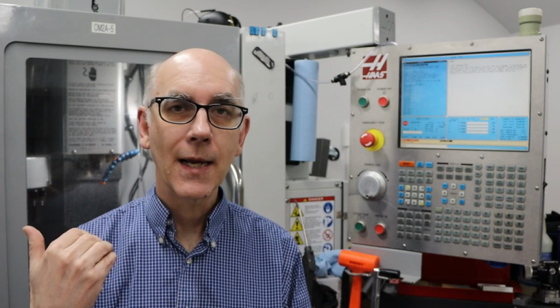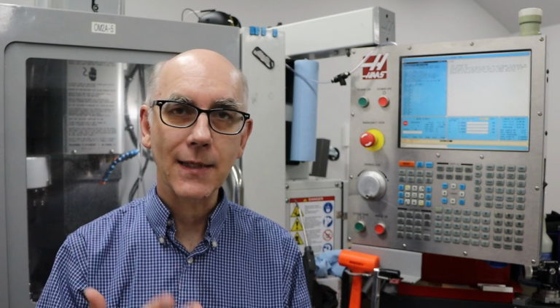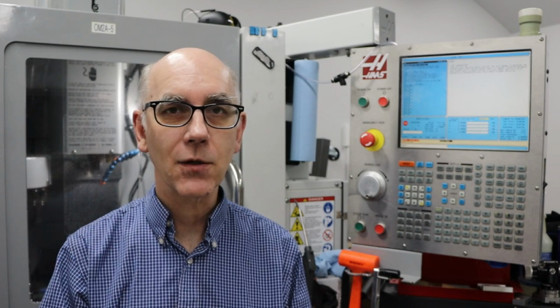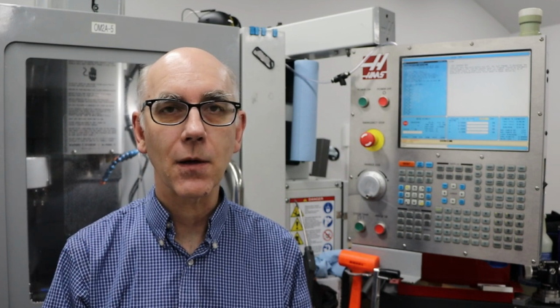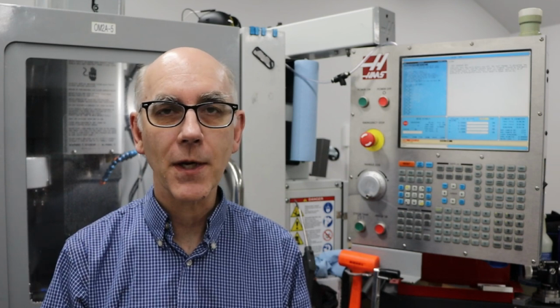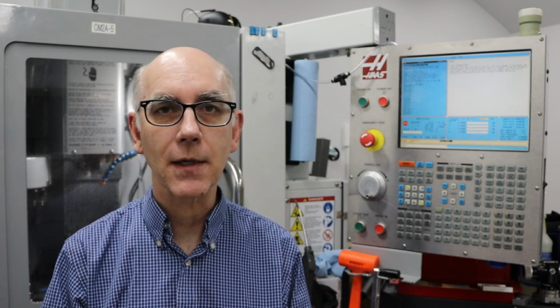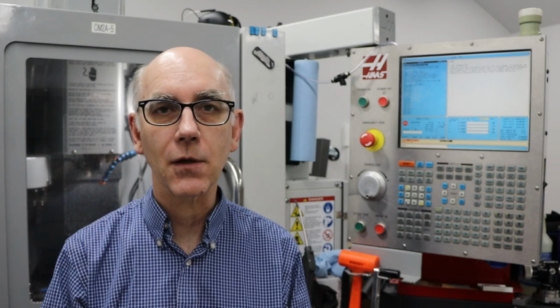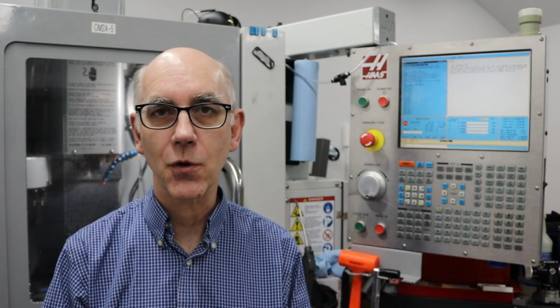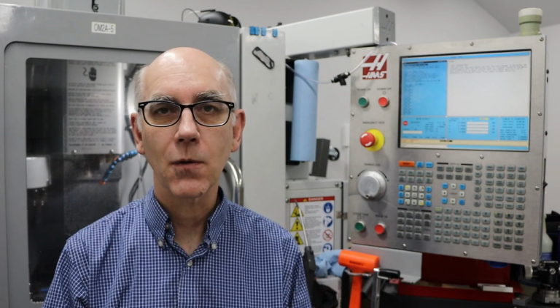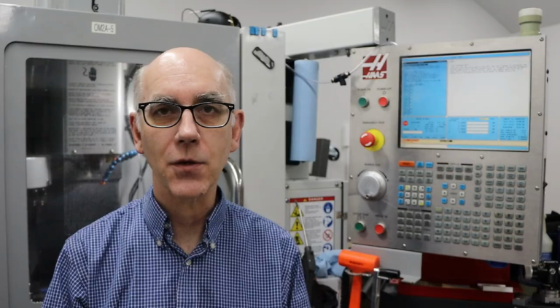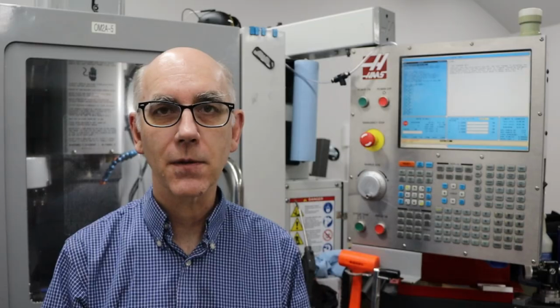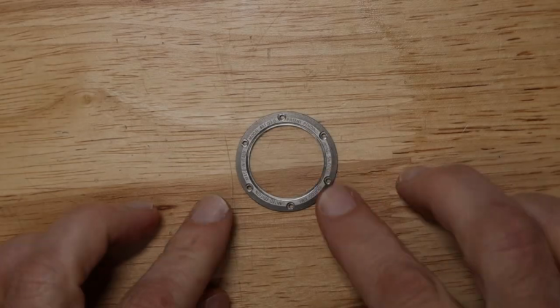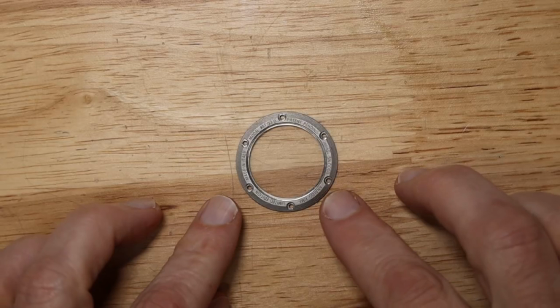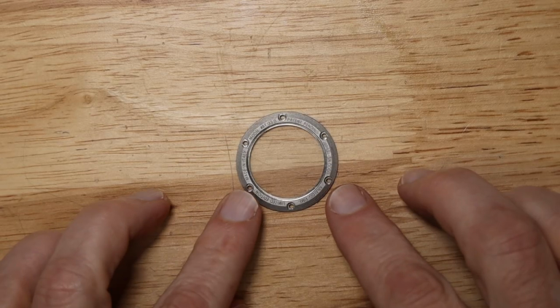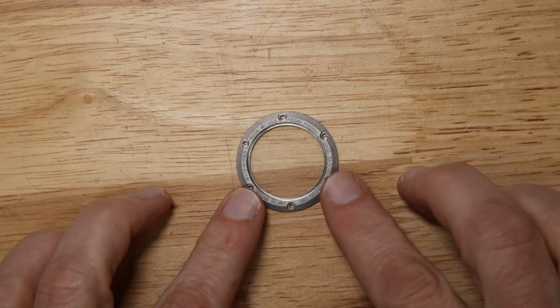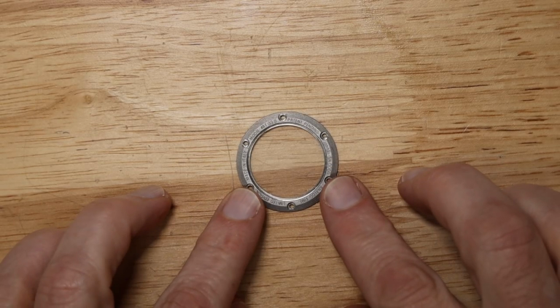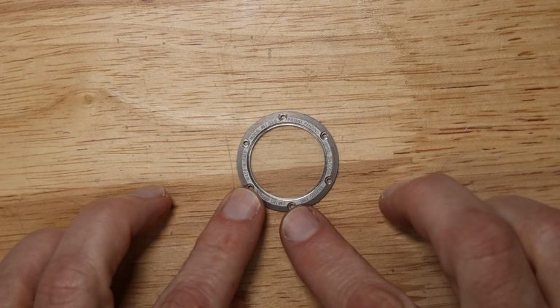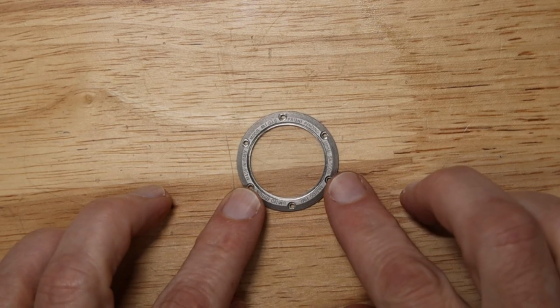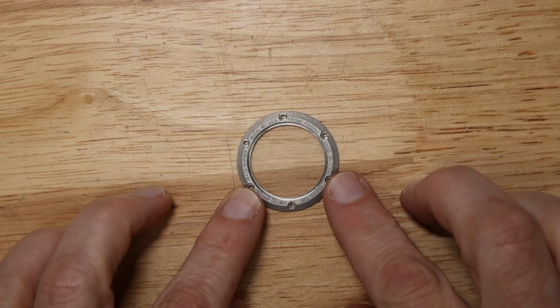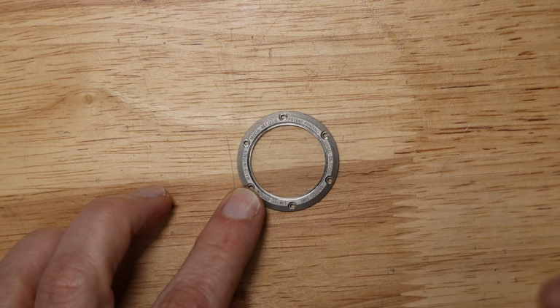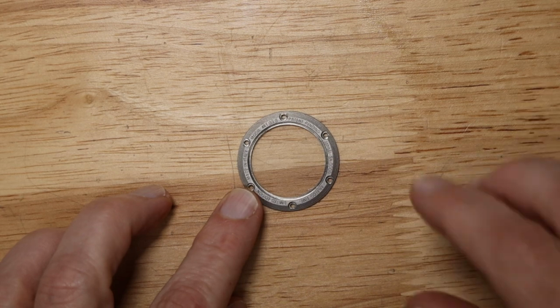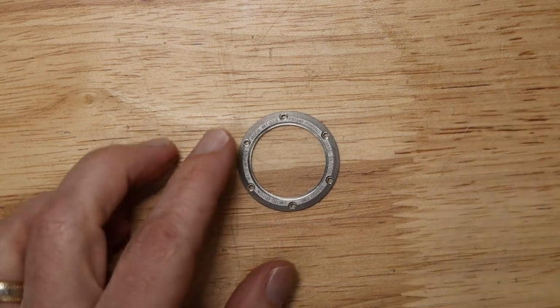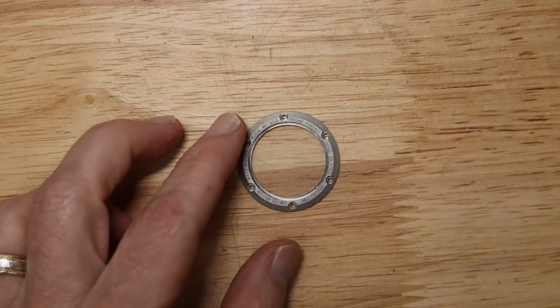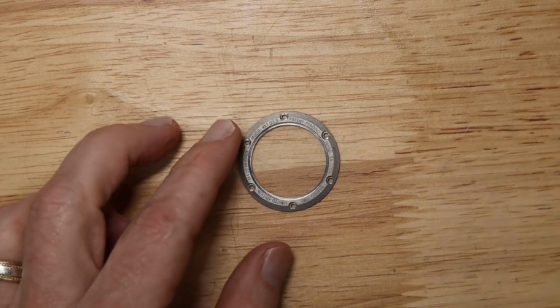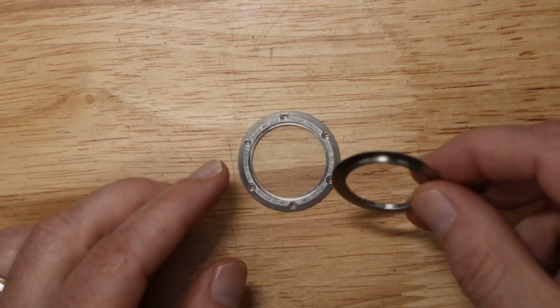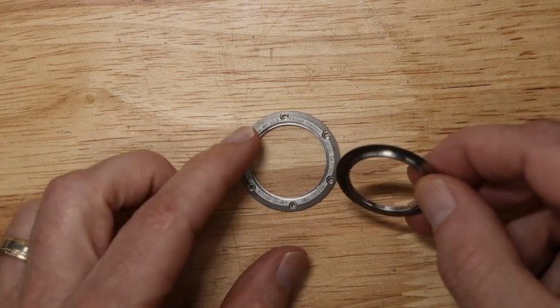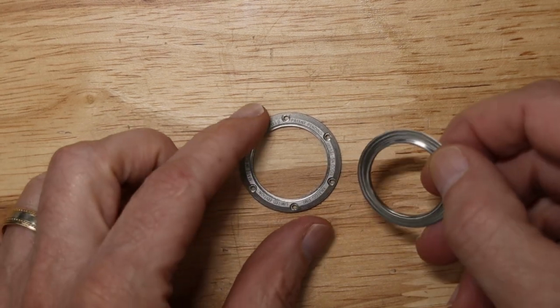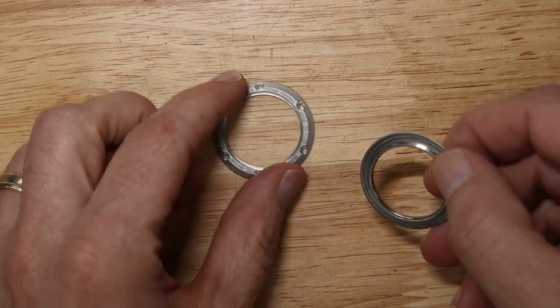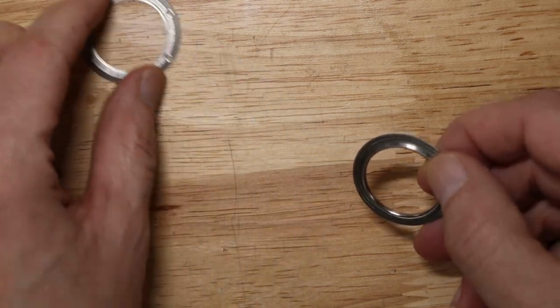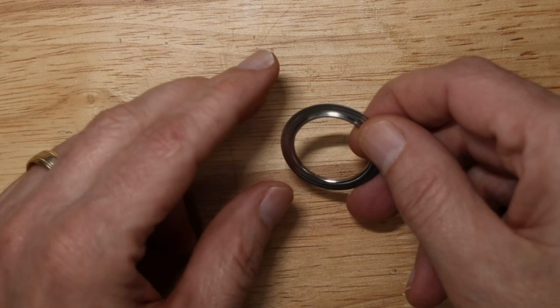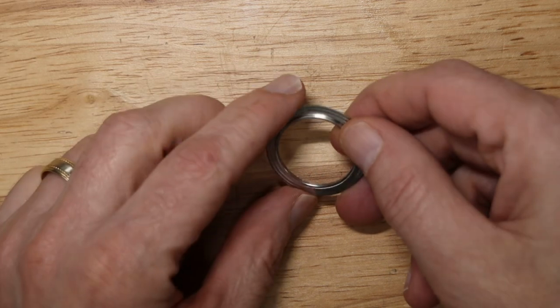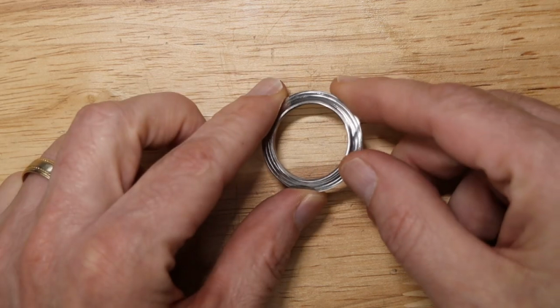Let's head to the workbench and I'll show you what the issue is. In the previous version, the back was screwed on with six screws. But for this version, we decided to change it to a threaded back, so the design is quite different.